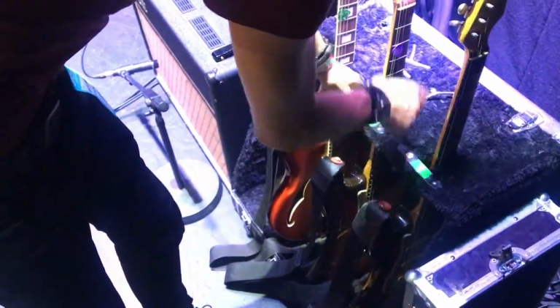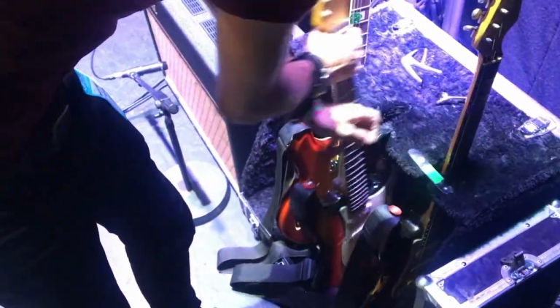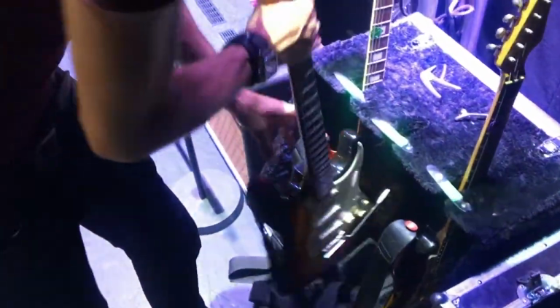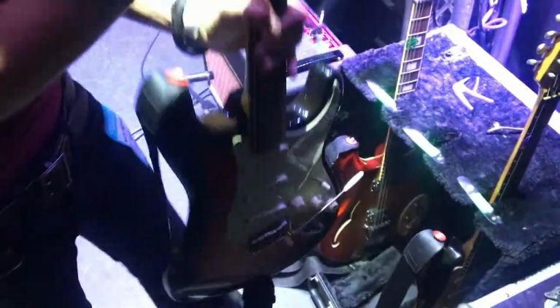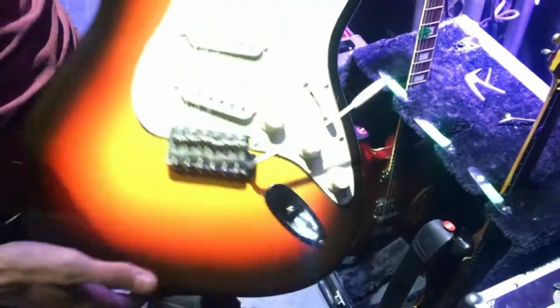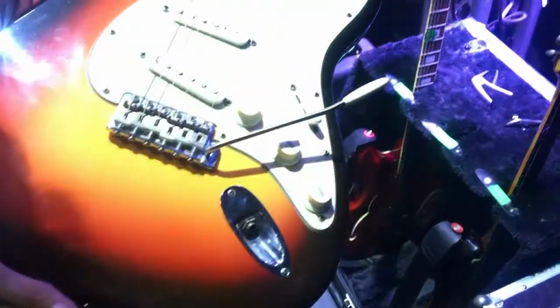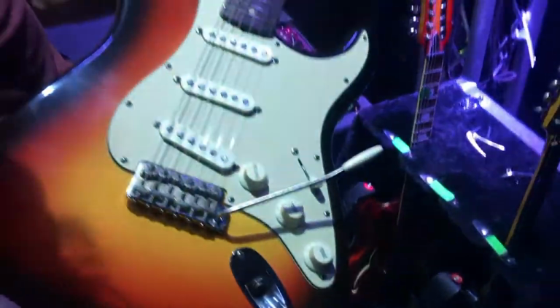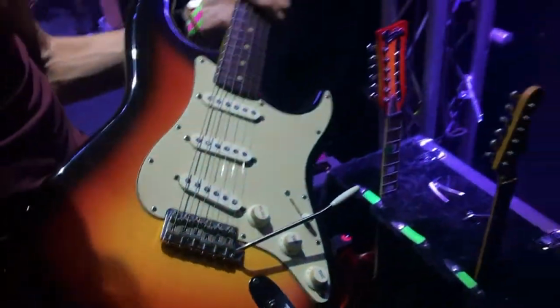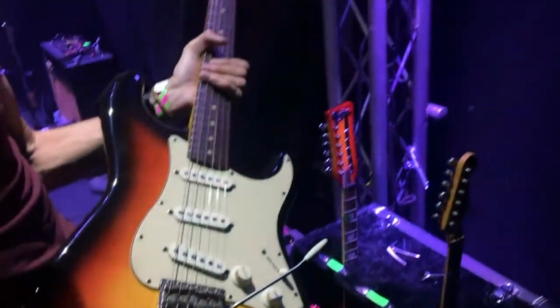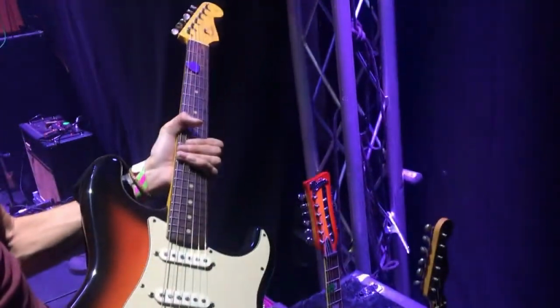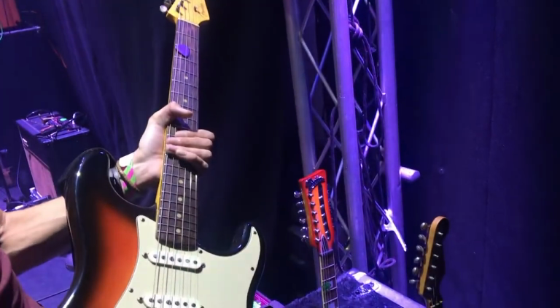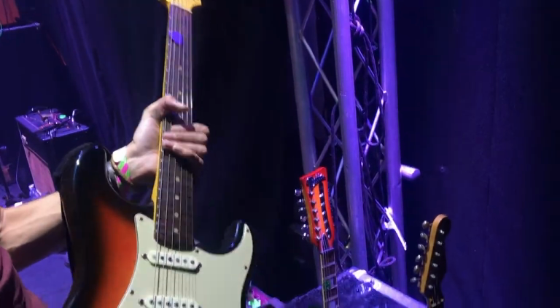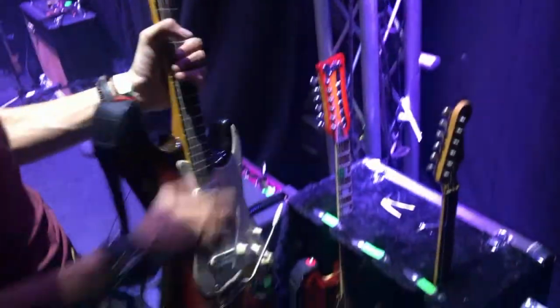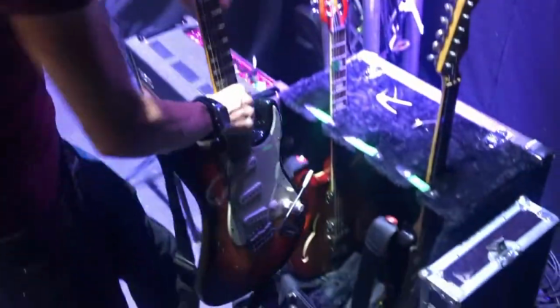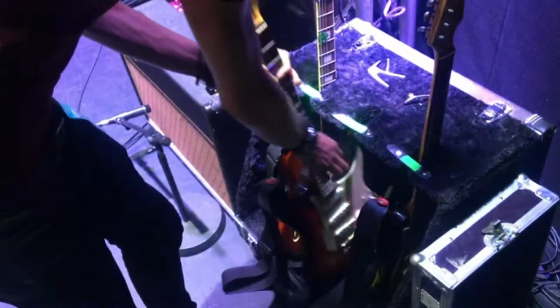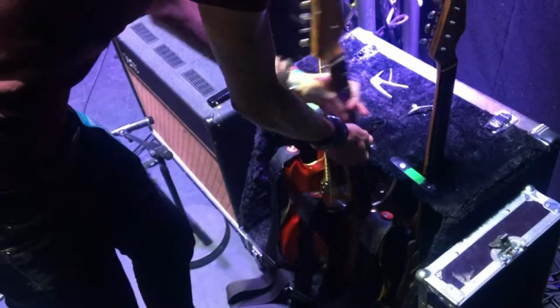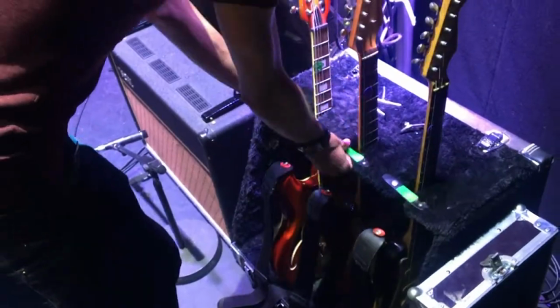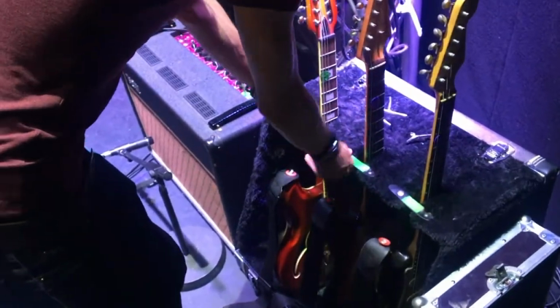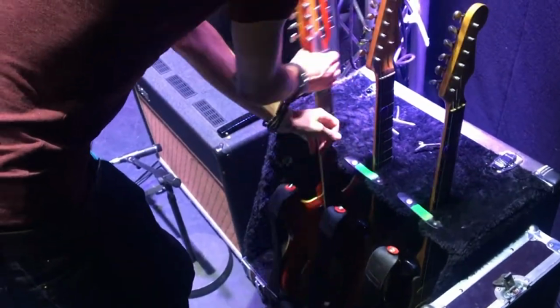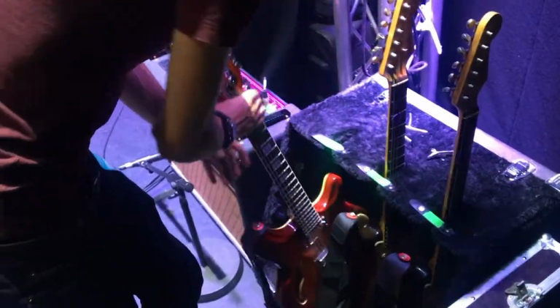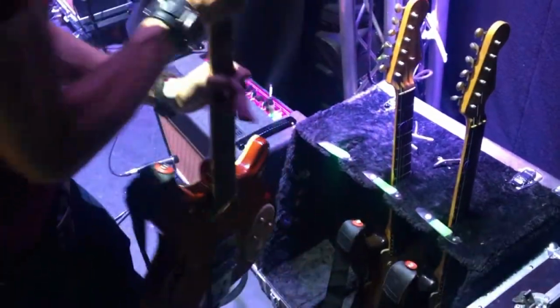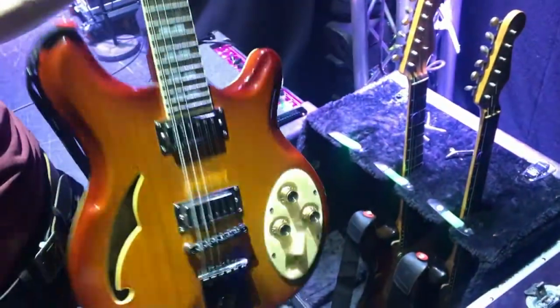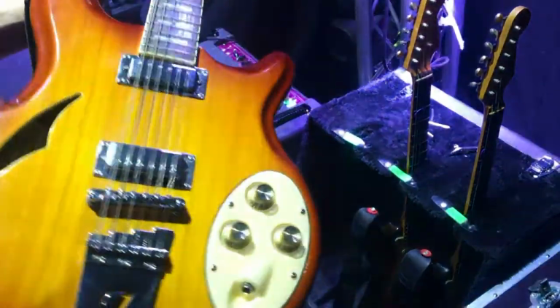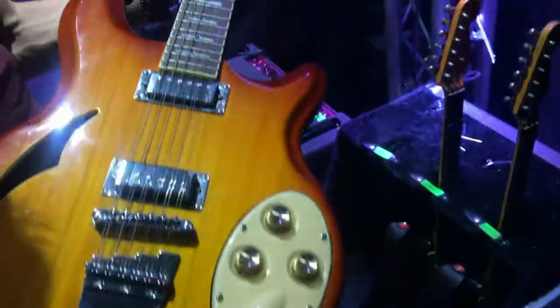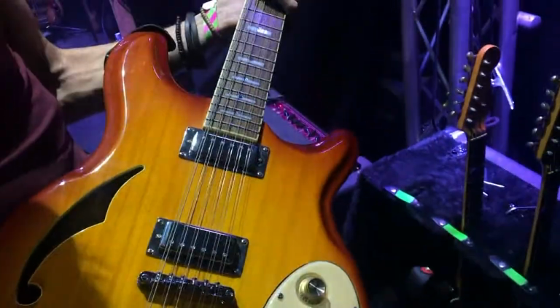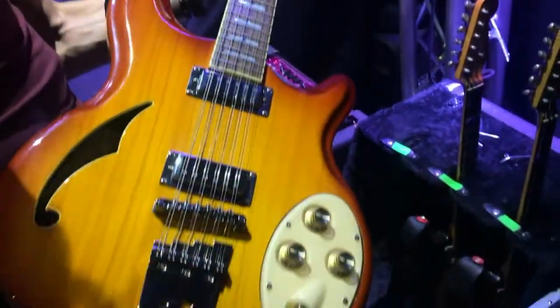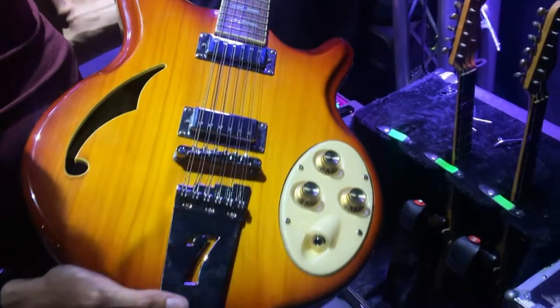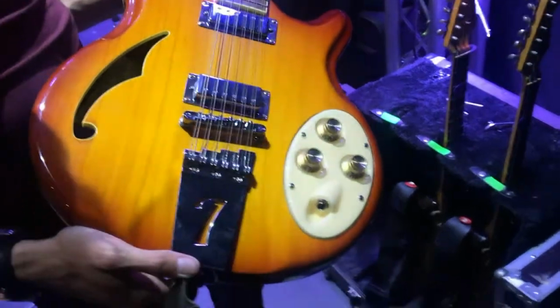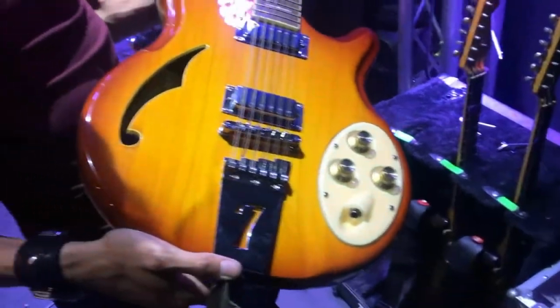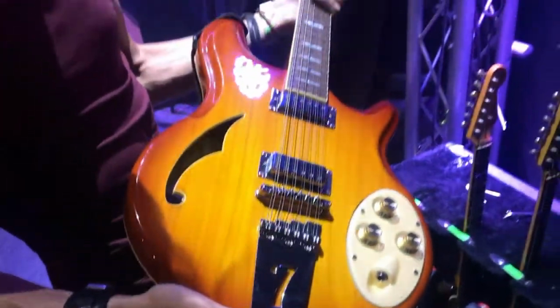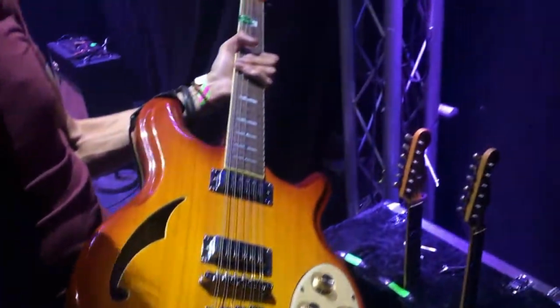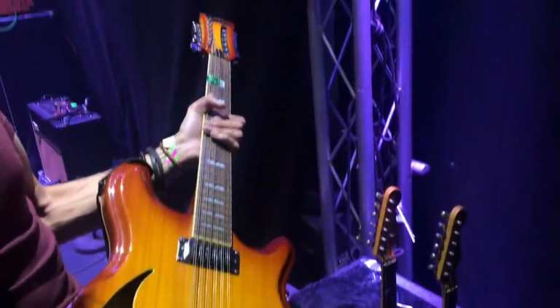I've got a spare for that, which is just another Sunburst Strat — exactly the same pickups, exactly the same setup. And then the Italia 12-string that I use for faux mandolin sounds and 12-string songs in the set.